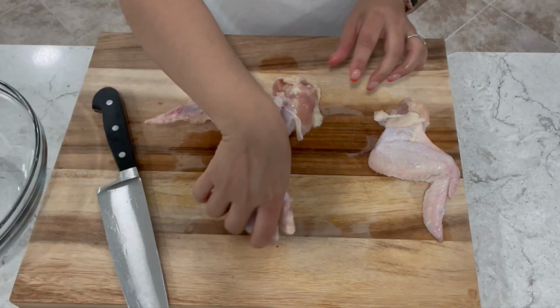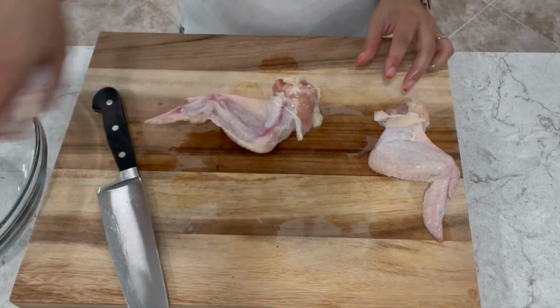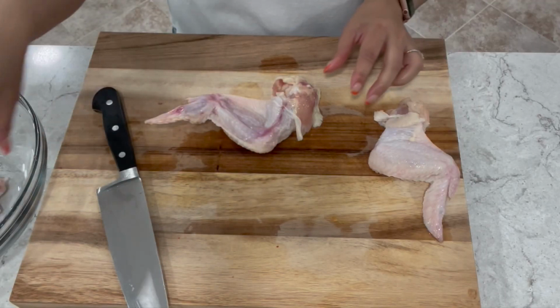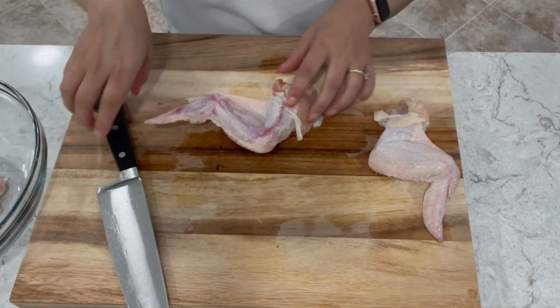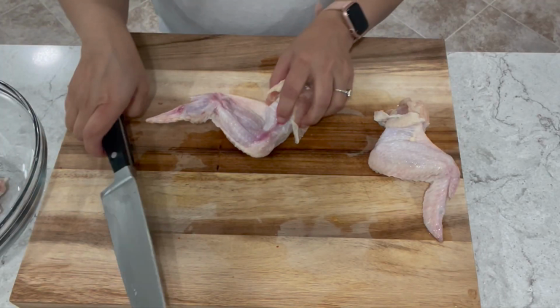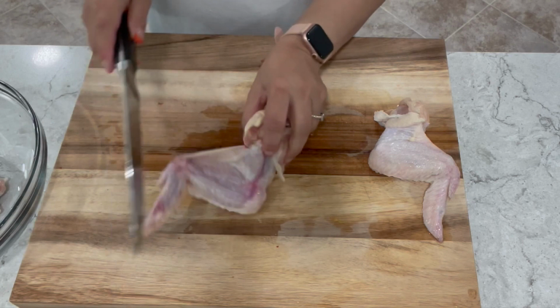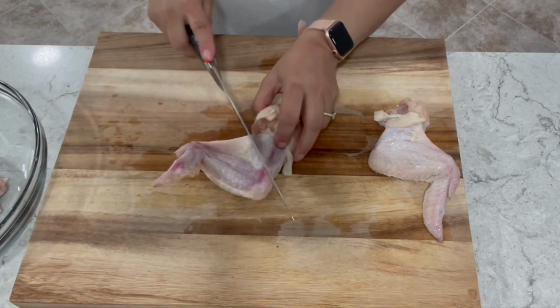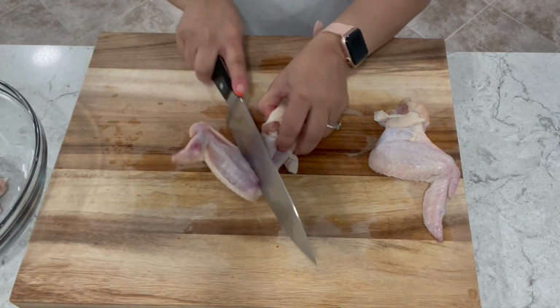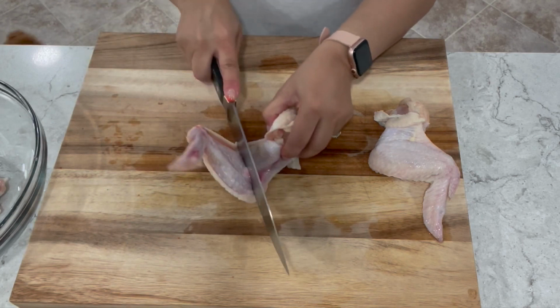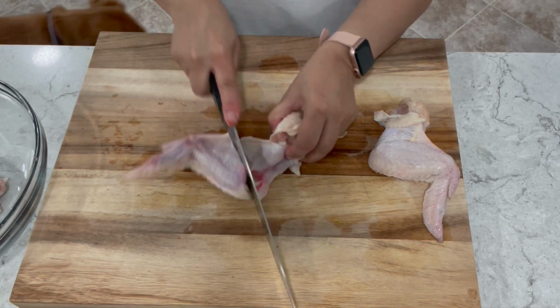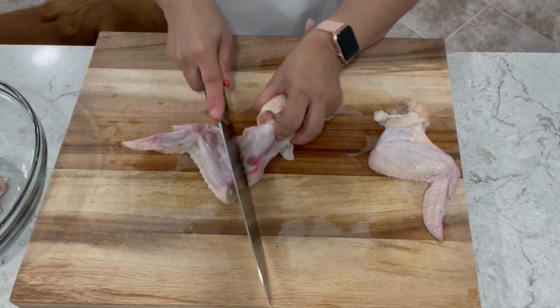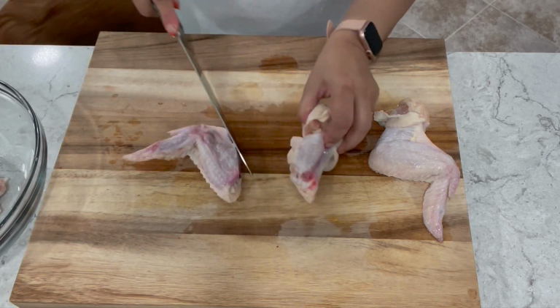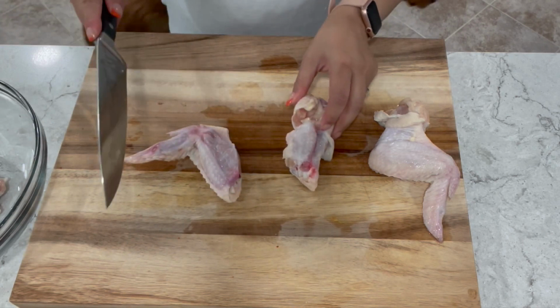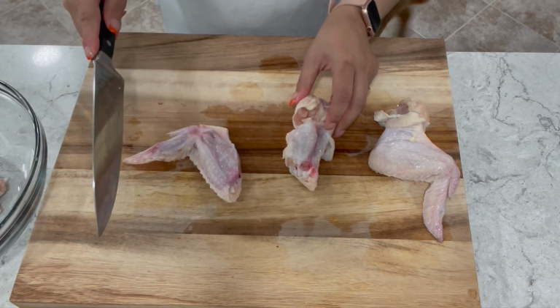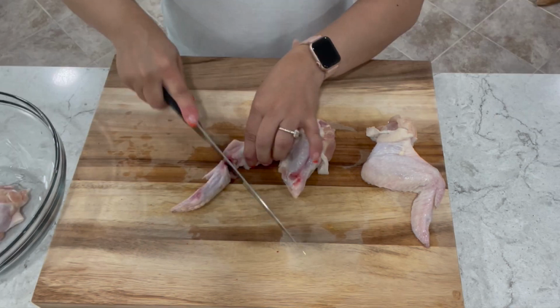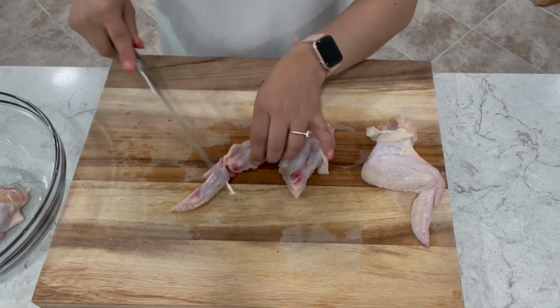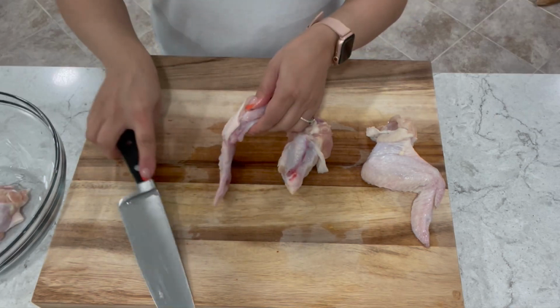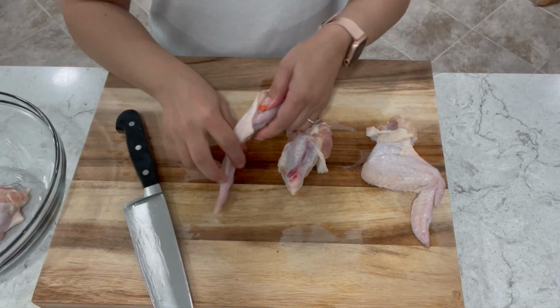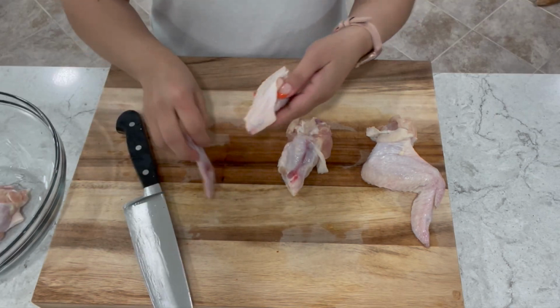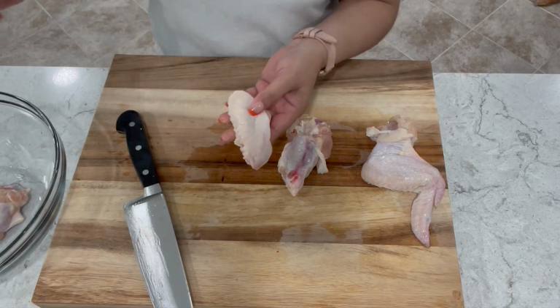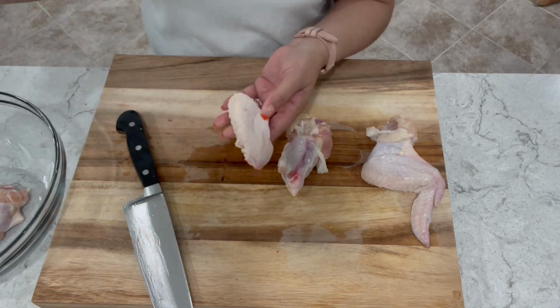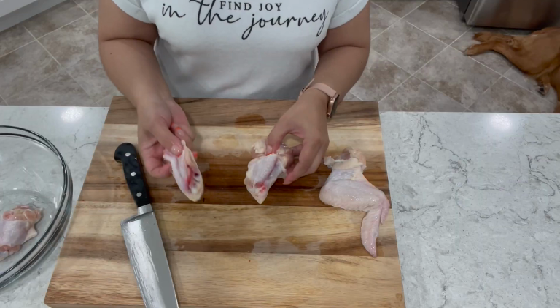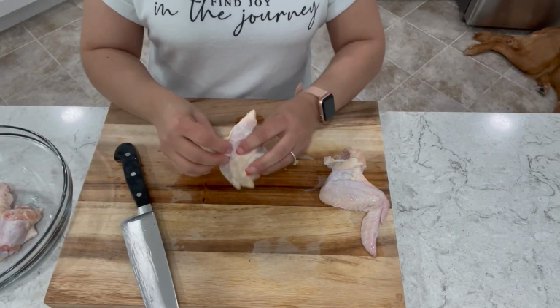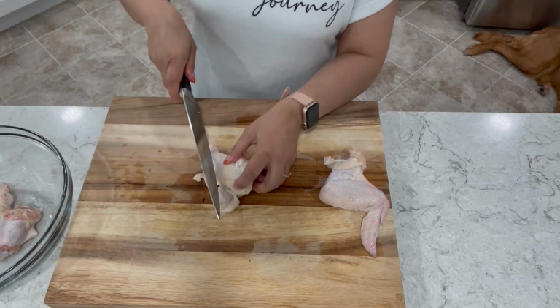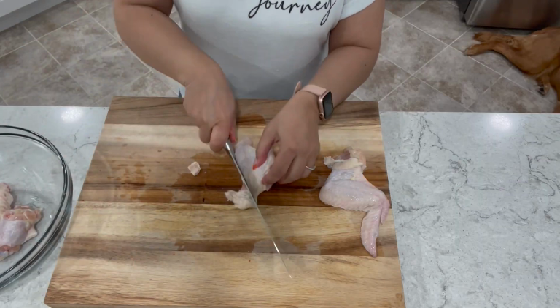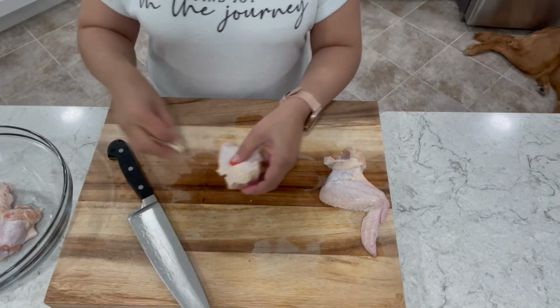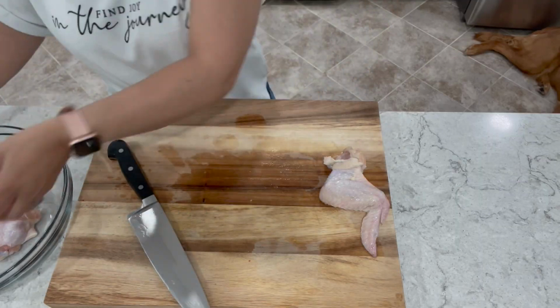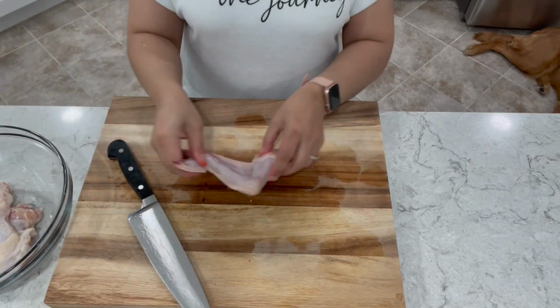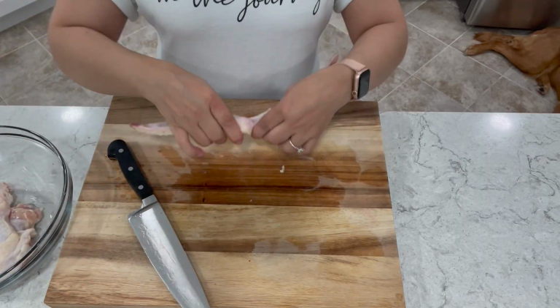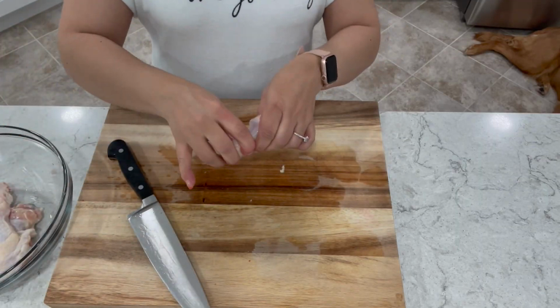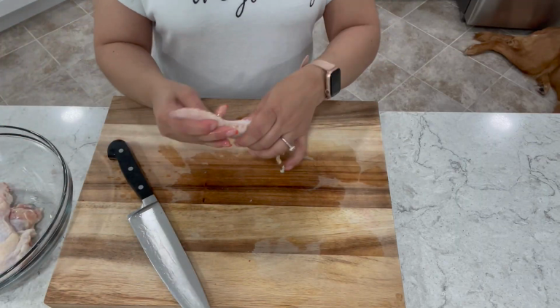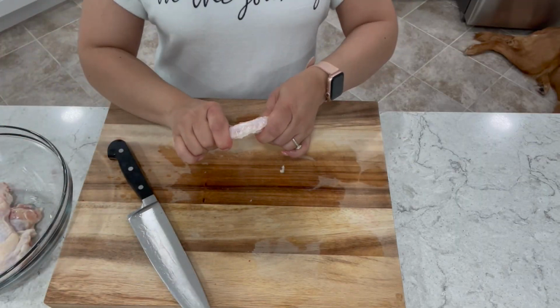I'm going to place these in a bowl. Let's go ahead and cut another one. If you're in the right spot, you should be able to cut these very easily. After cutting, I like to give them a good rinse and then pat them dry to remove any moisture.